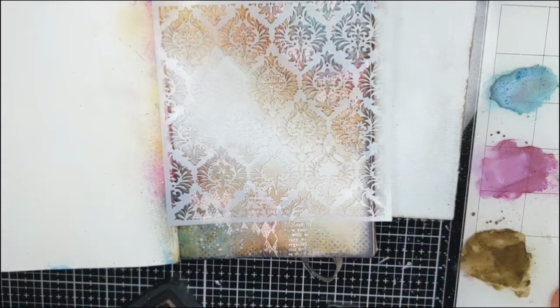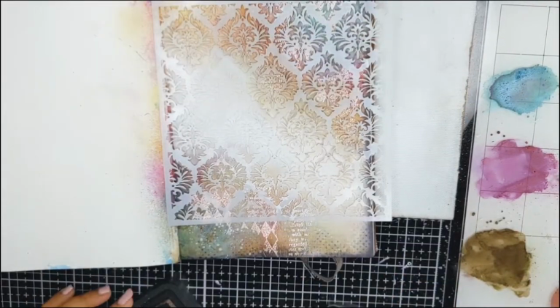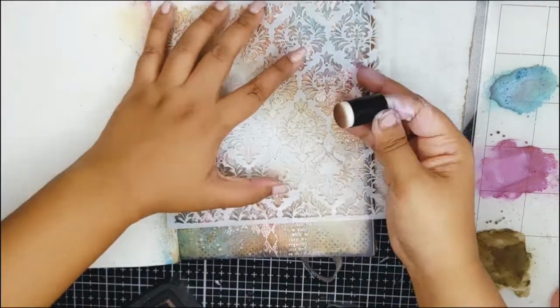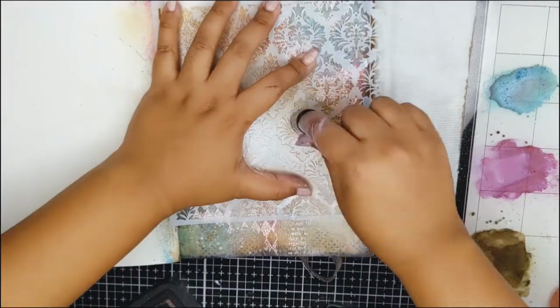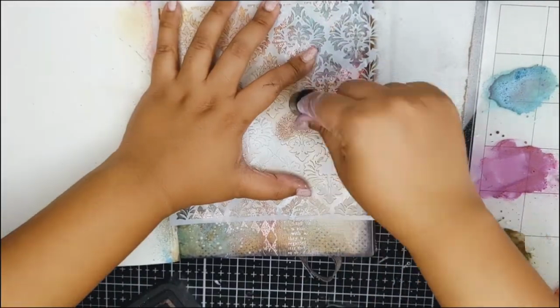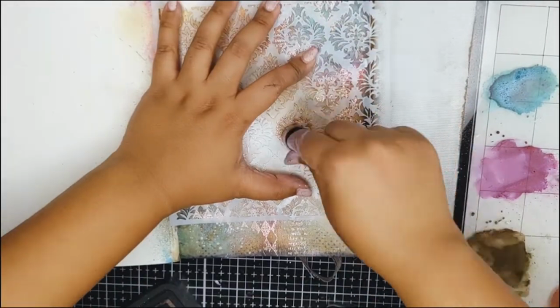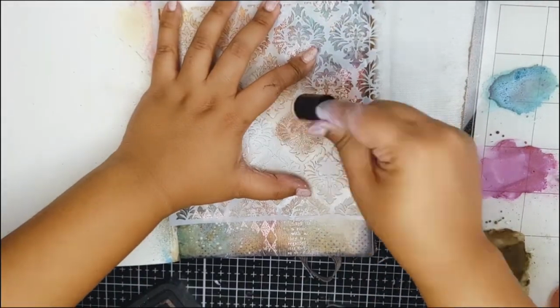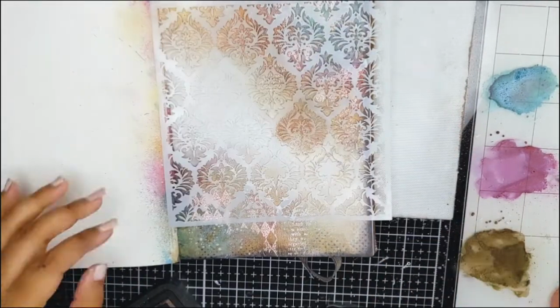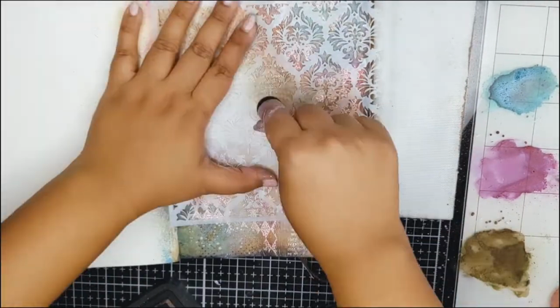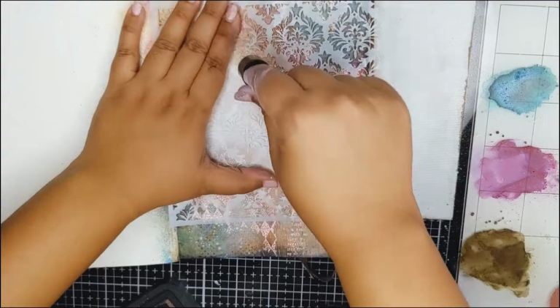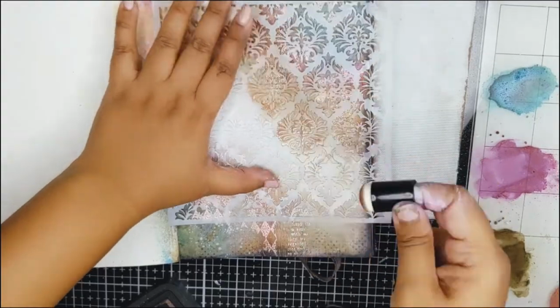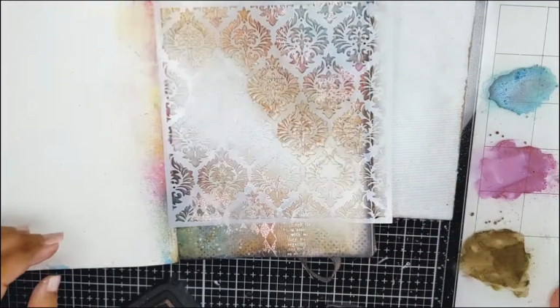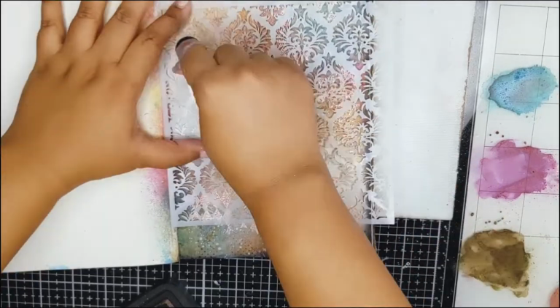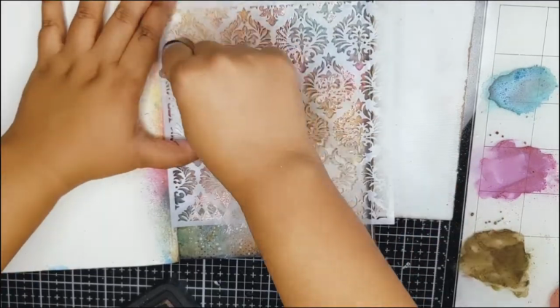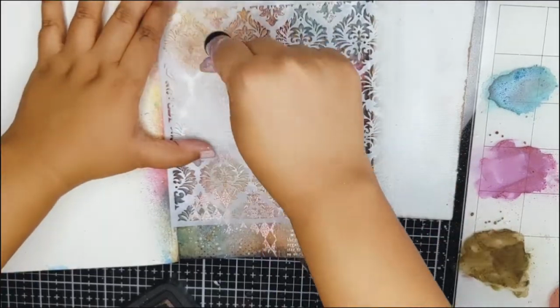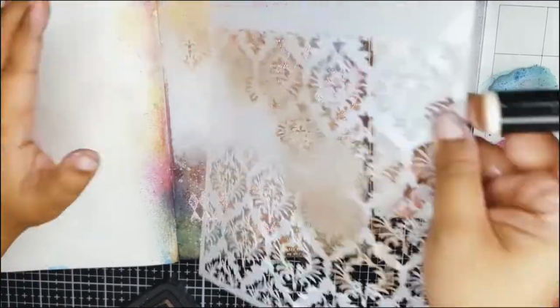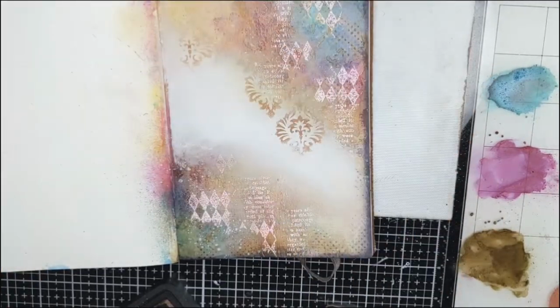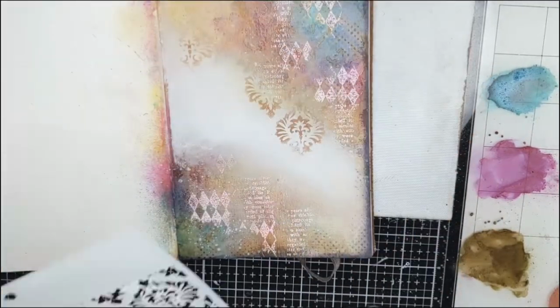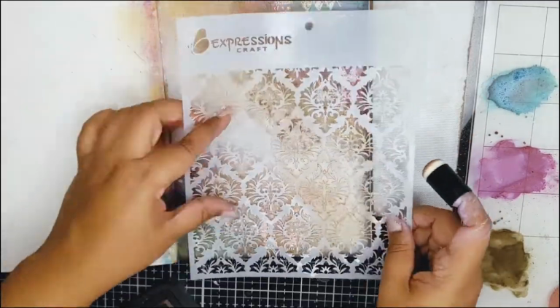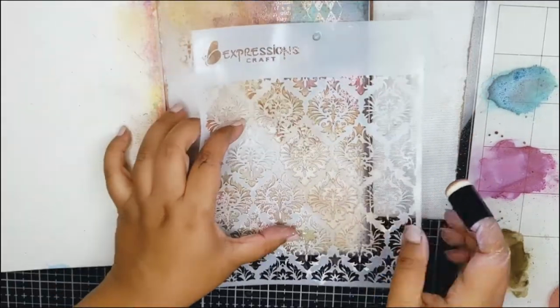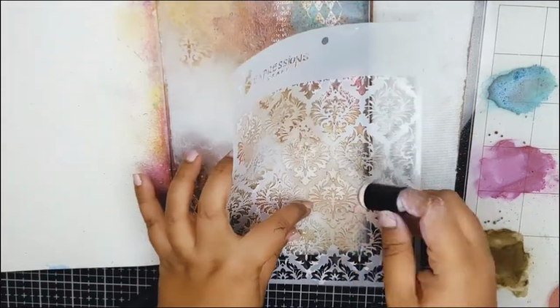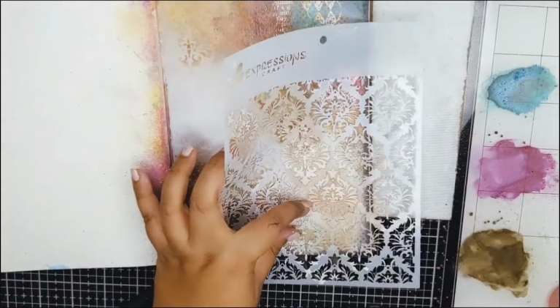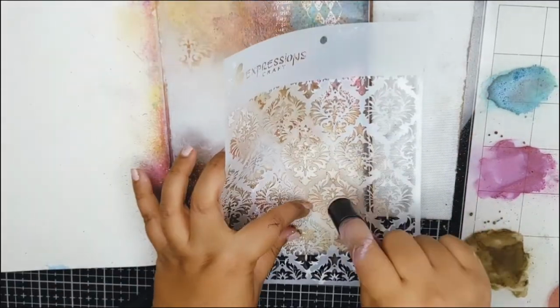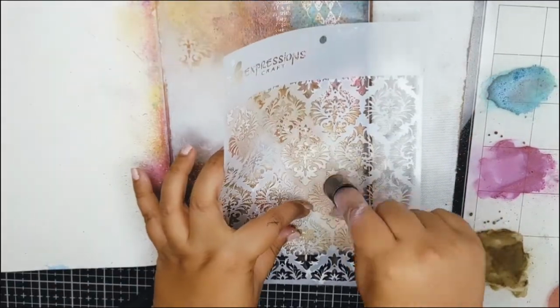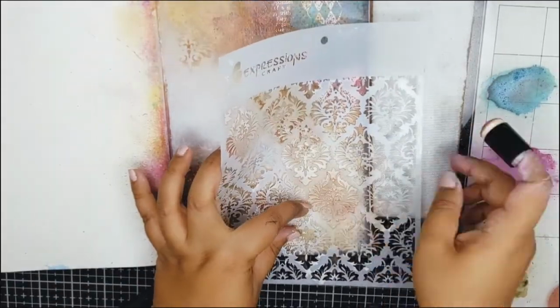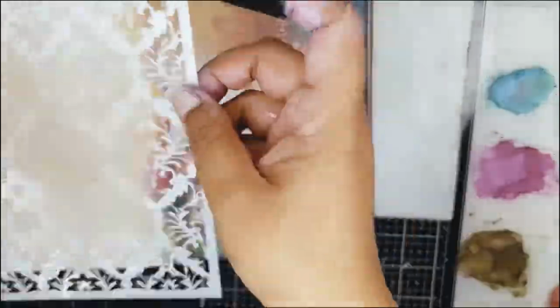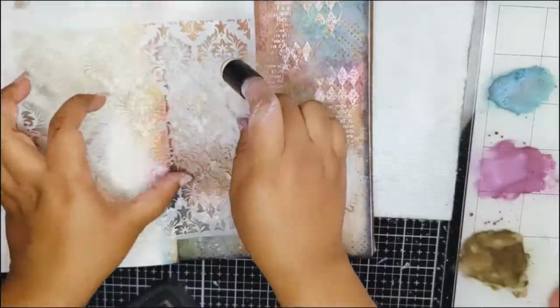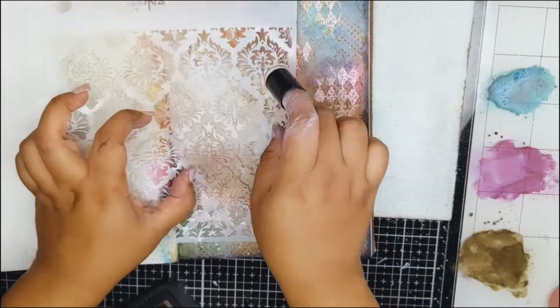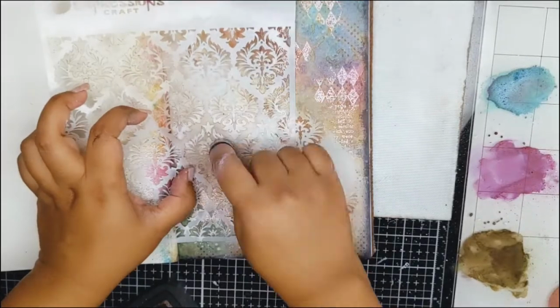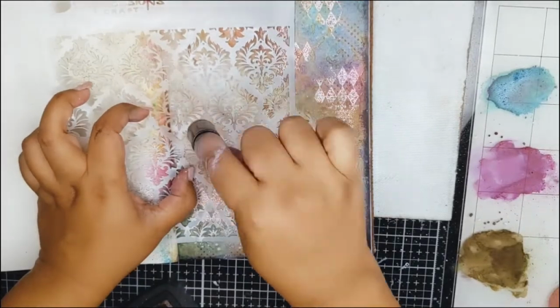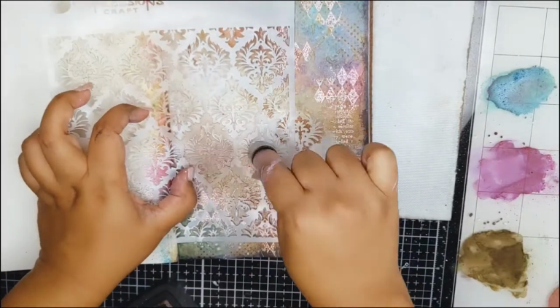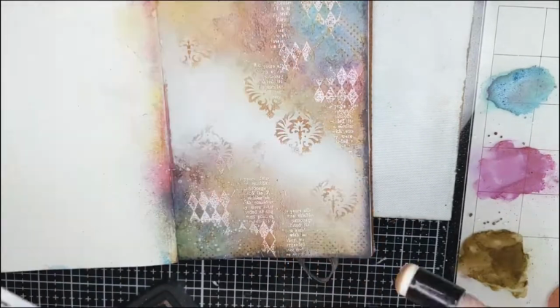Once again with the same stencil, I will add a bit of stenciling using the brown distress ink.